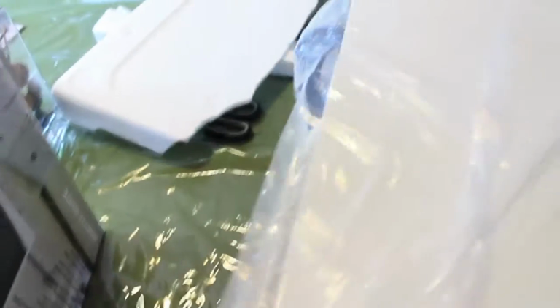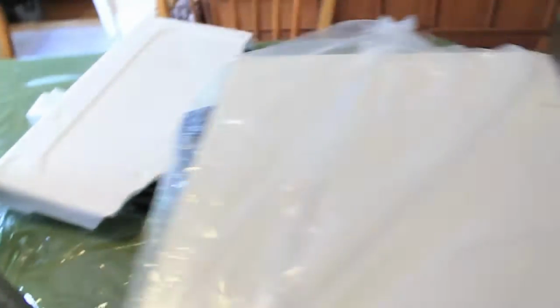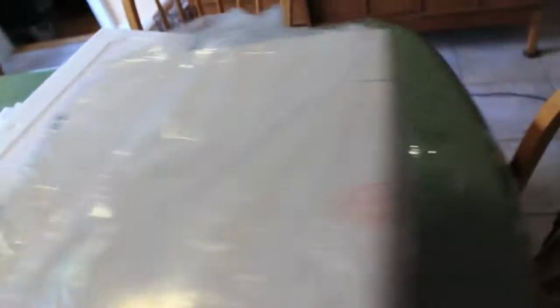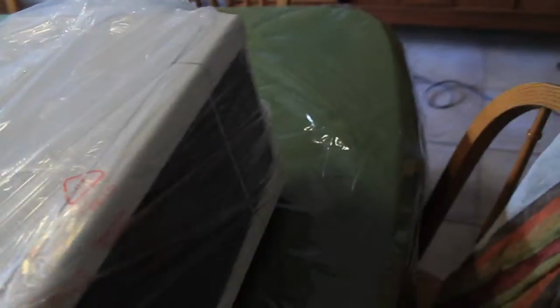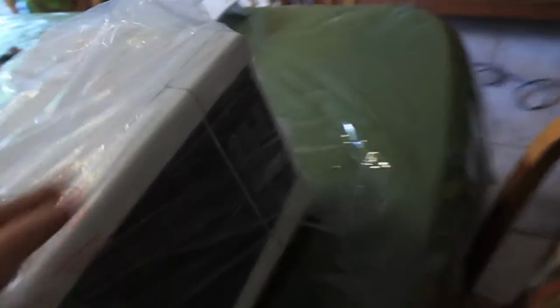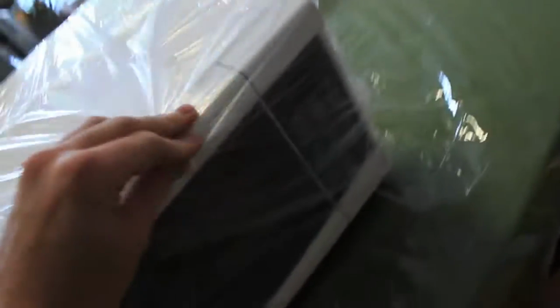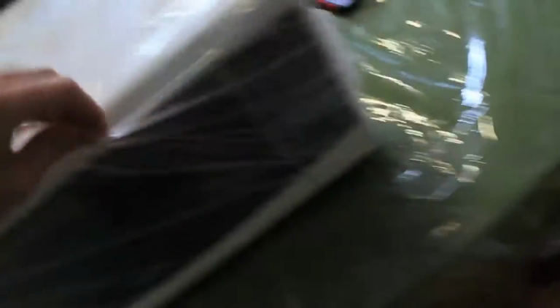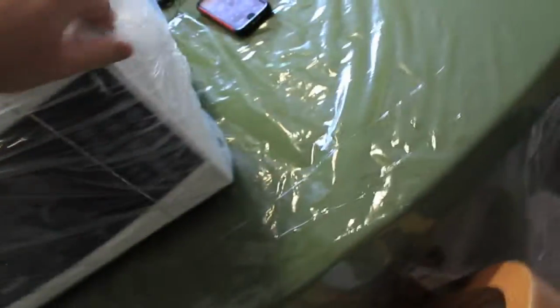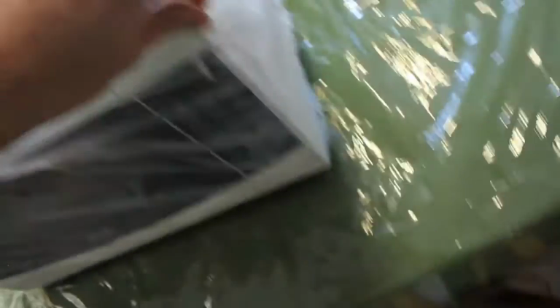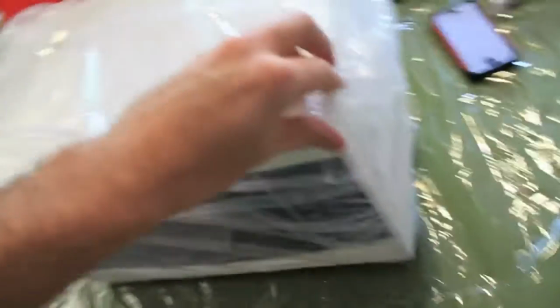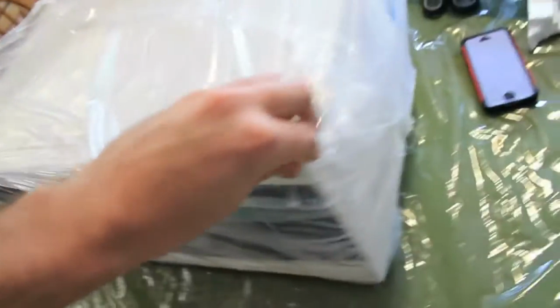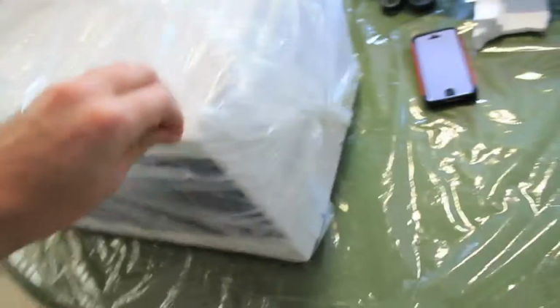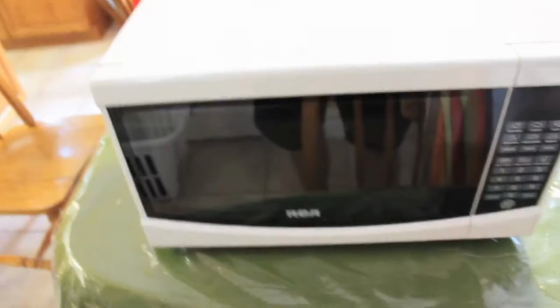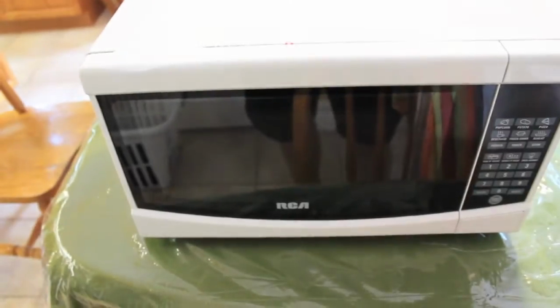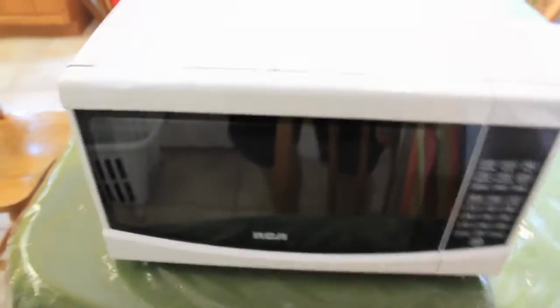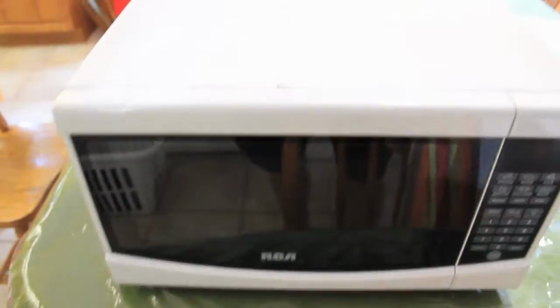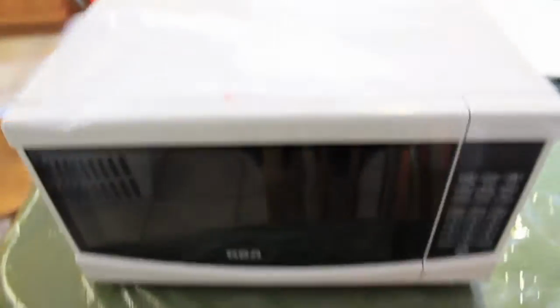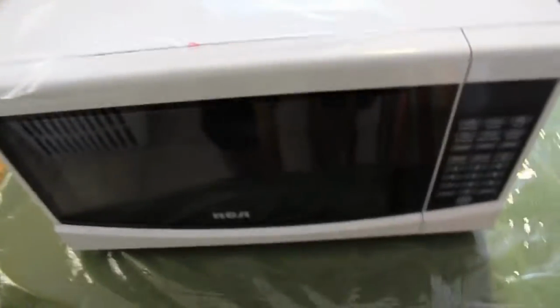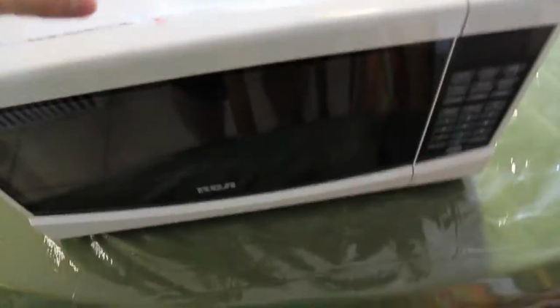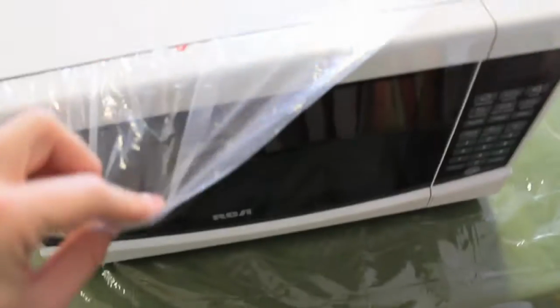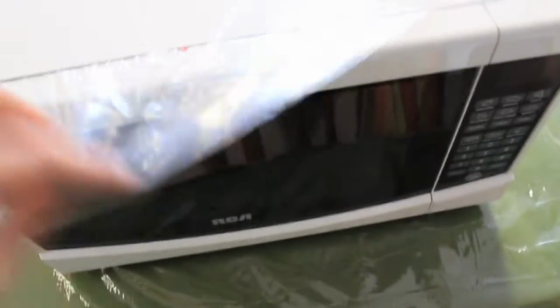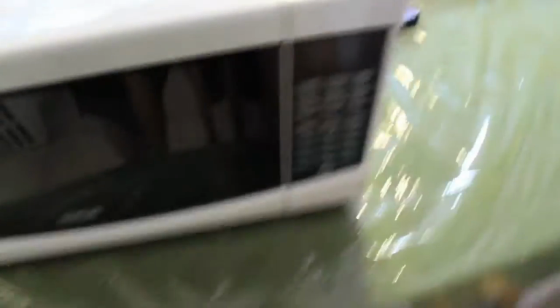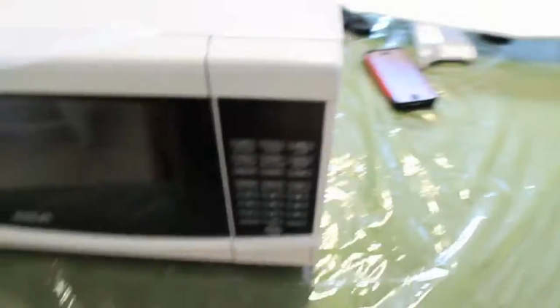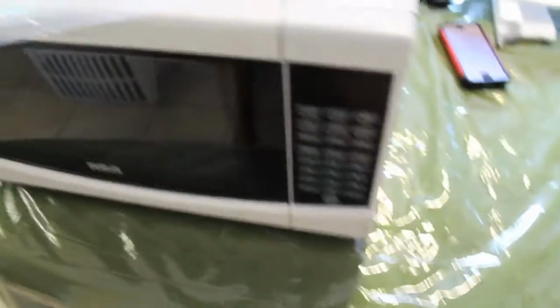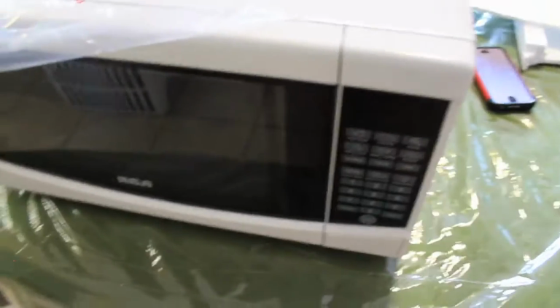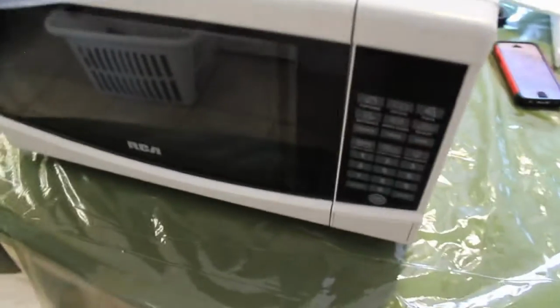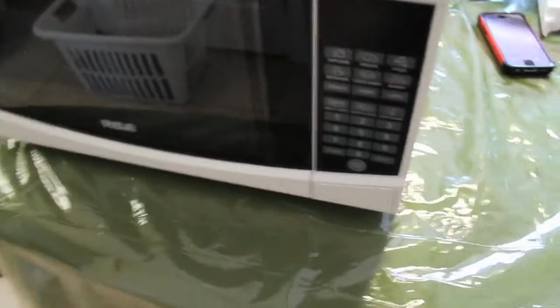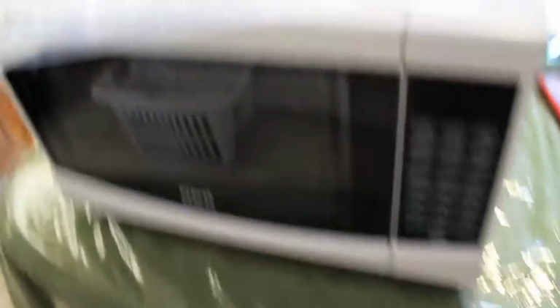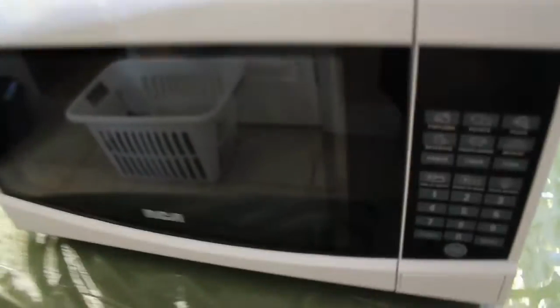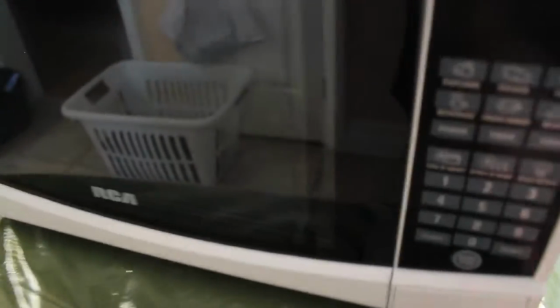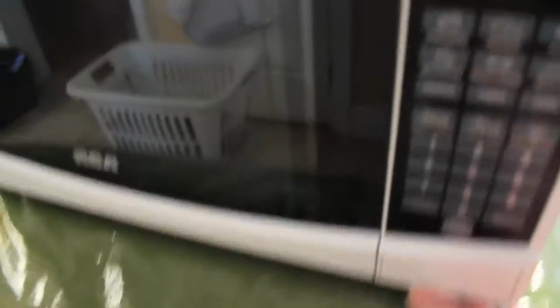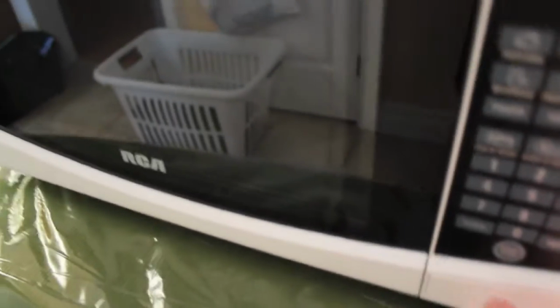So let's take the plastic off. And then there's another additional plastic layer here for that.